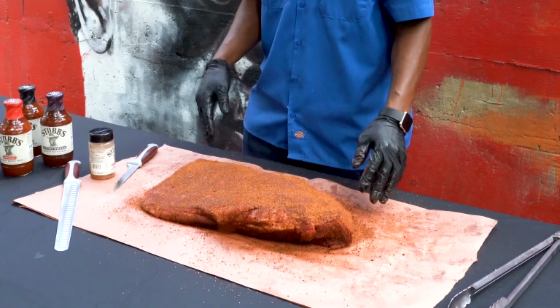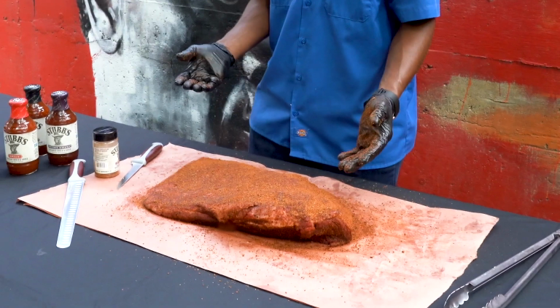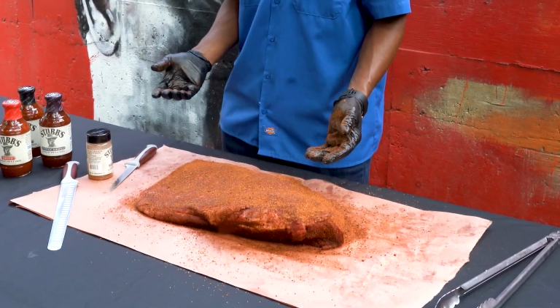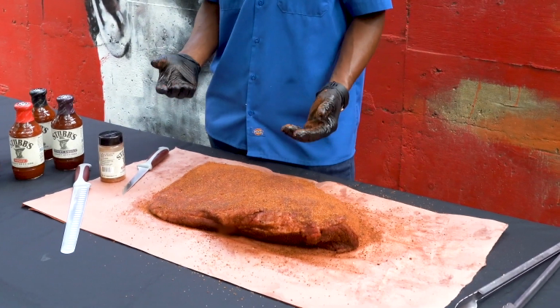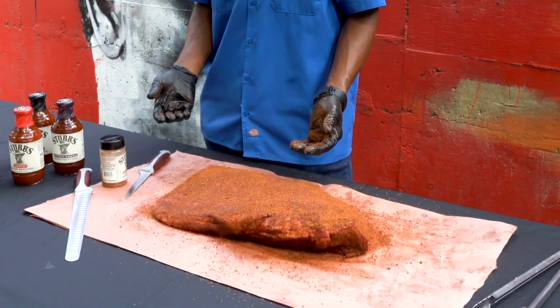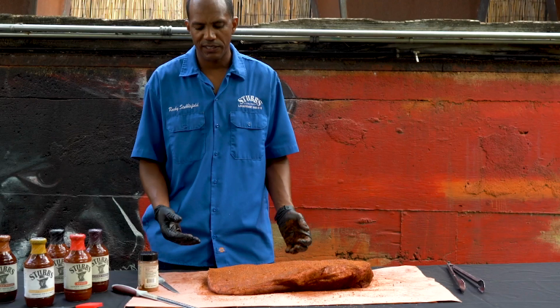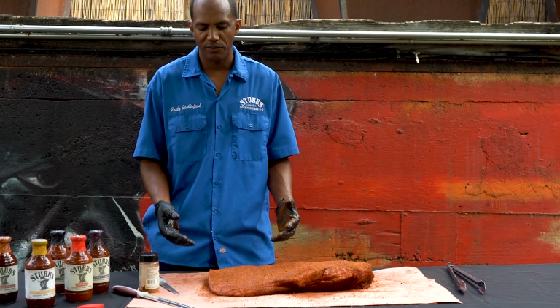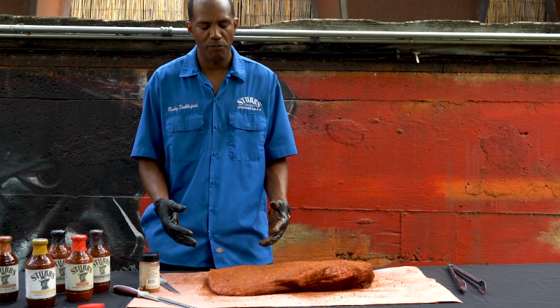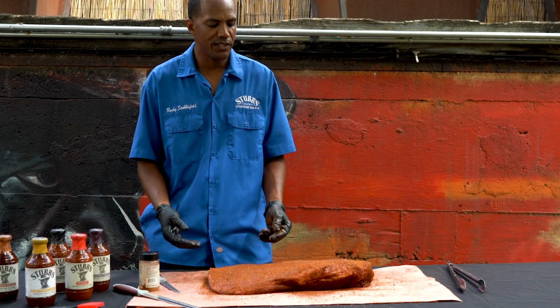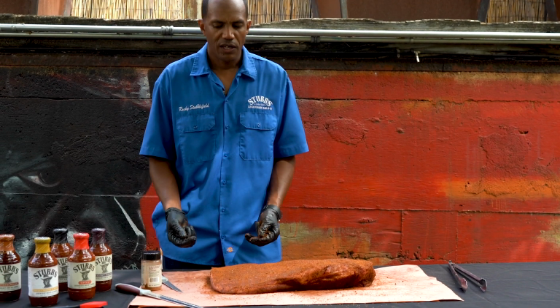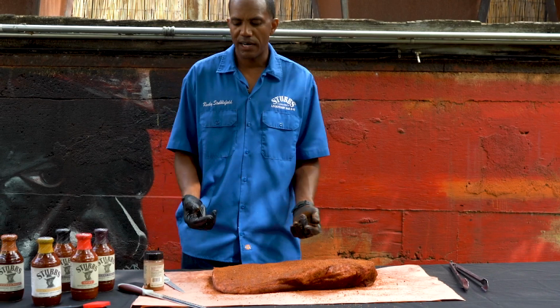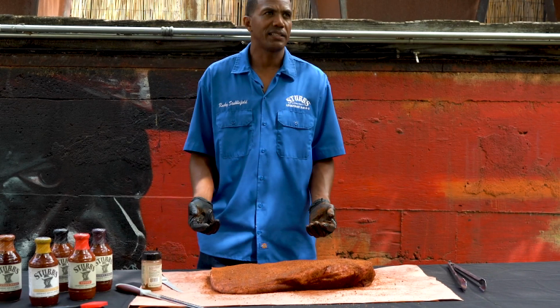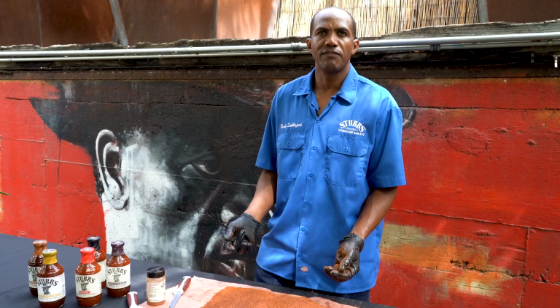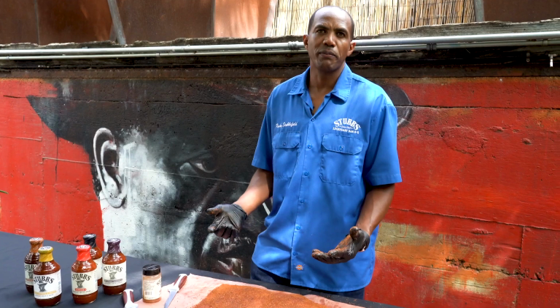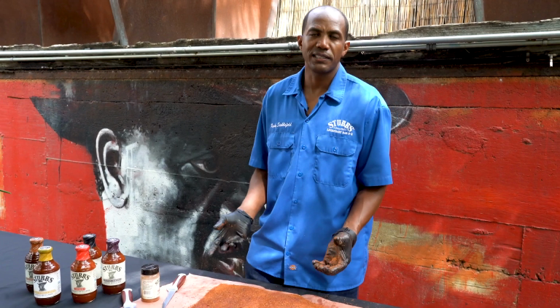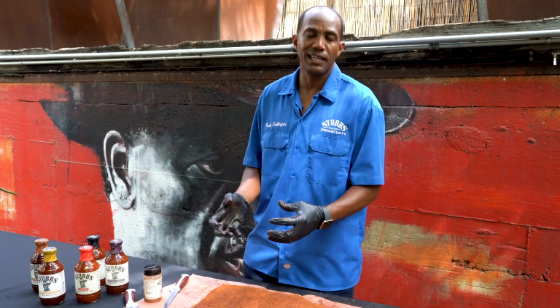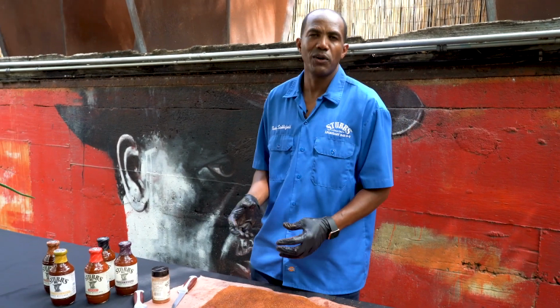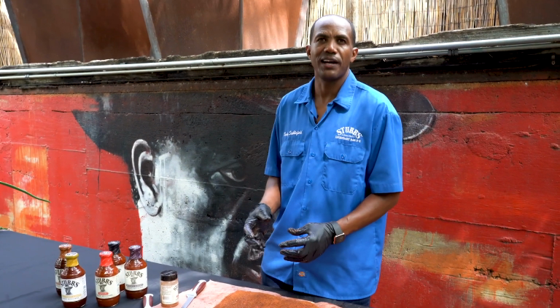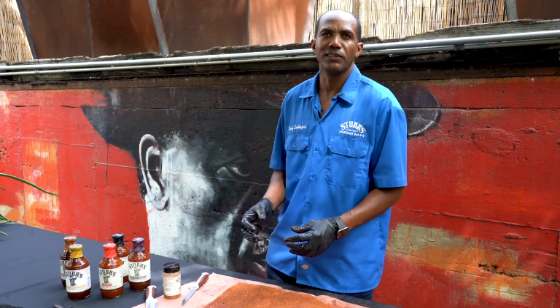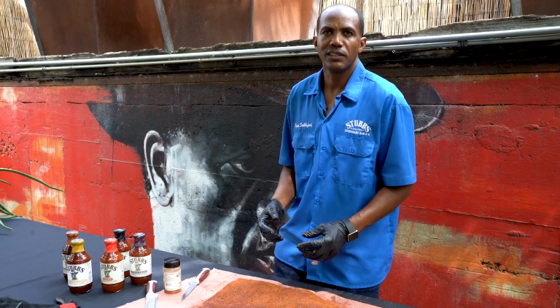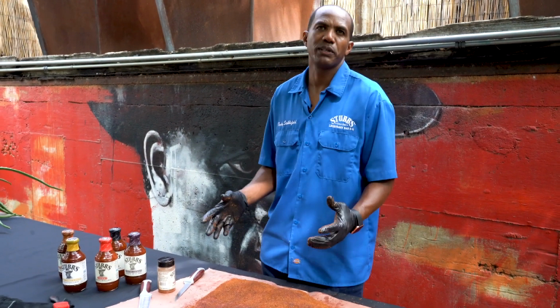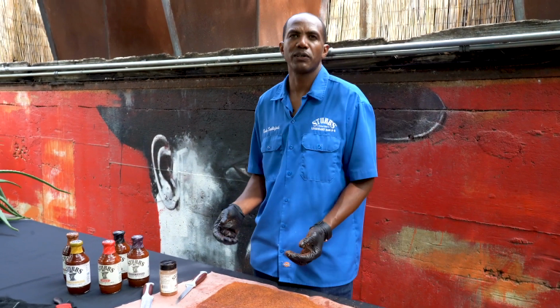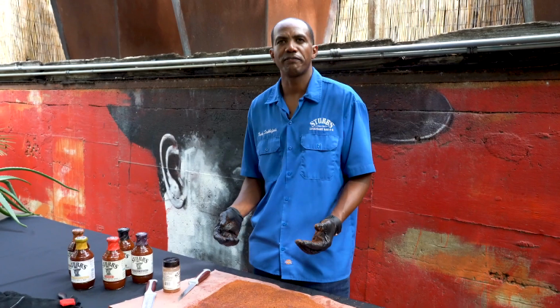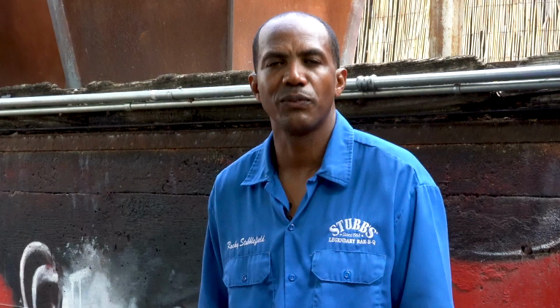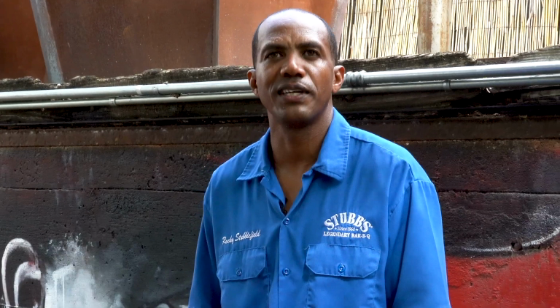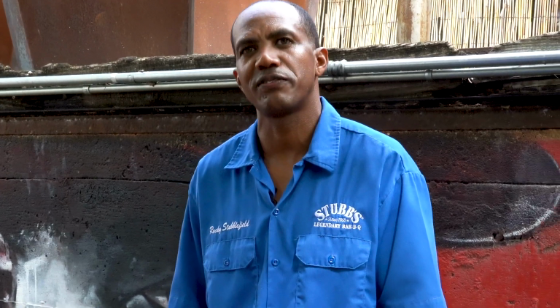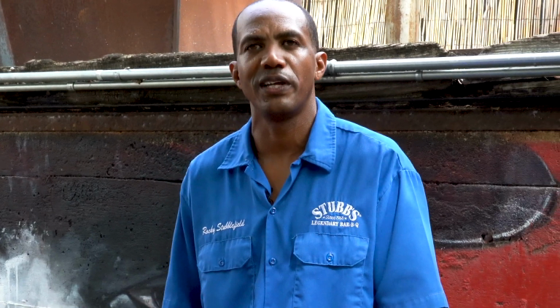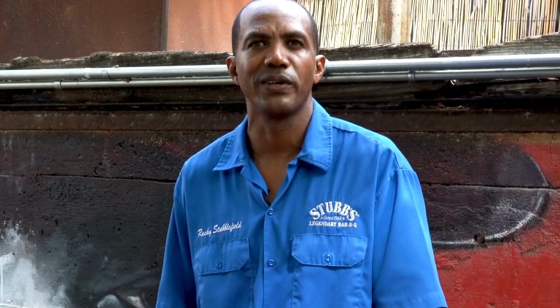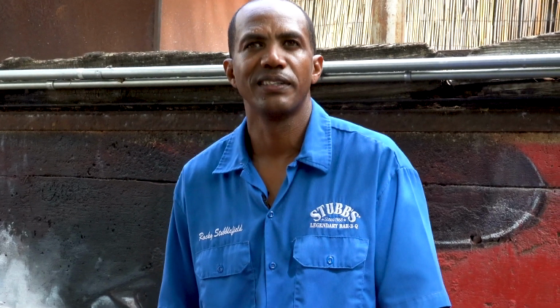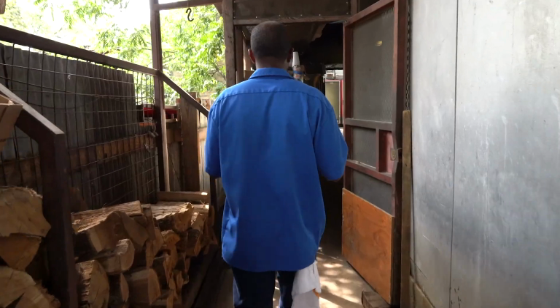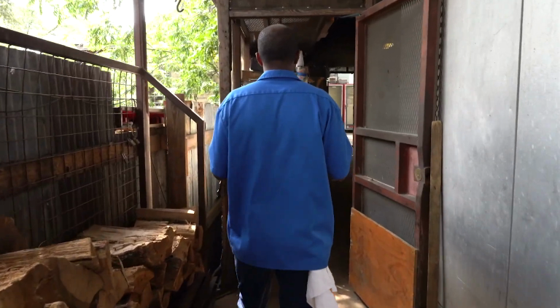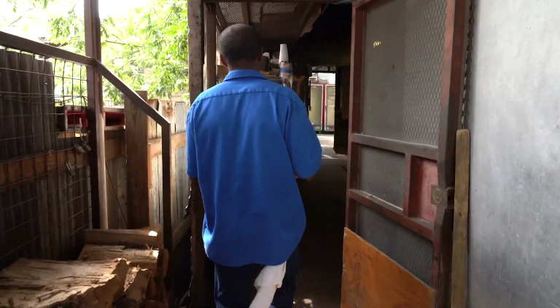When you're wrapping your brisket, you can either use butcher paper, because it still lets your meat breathe, or a lot of people like to use foil because it's not letting any moisture get out at all. It just depends on your personal preference — whatever you think is best for you and your grill. Let's go pop this in the pit.